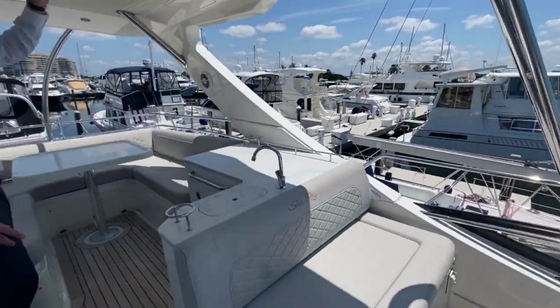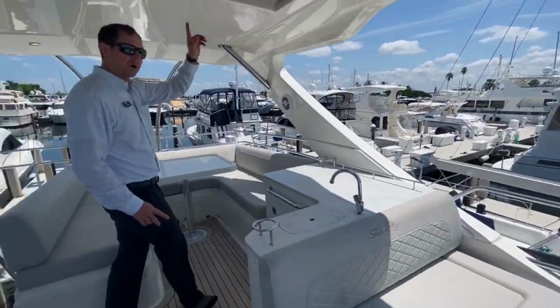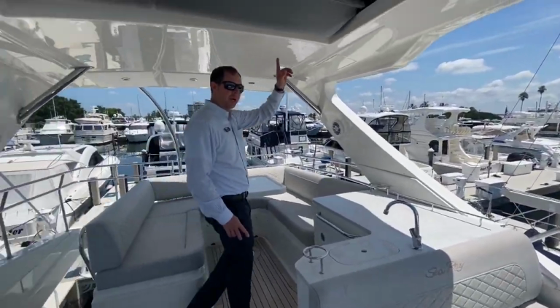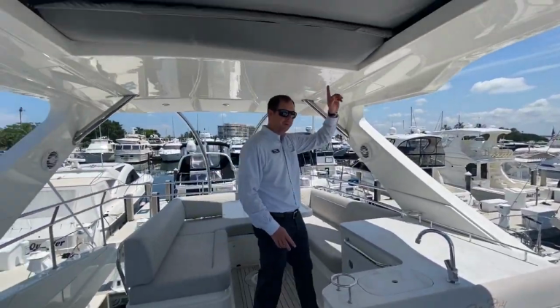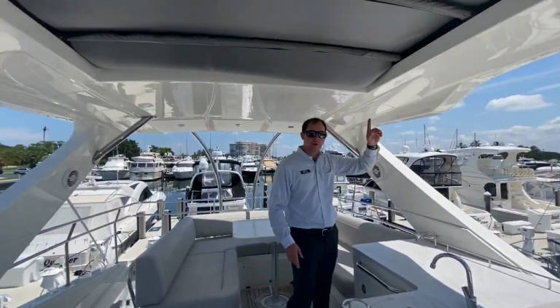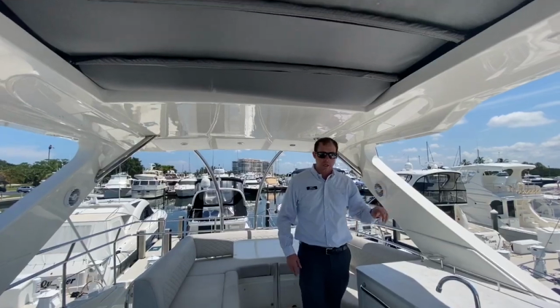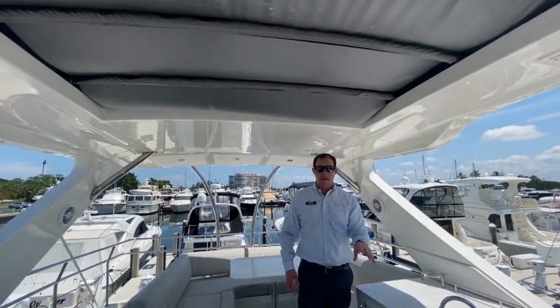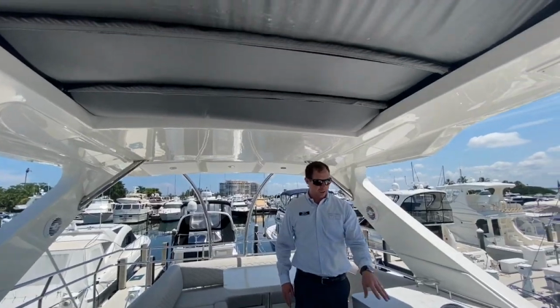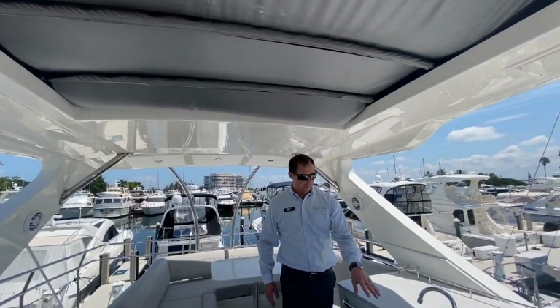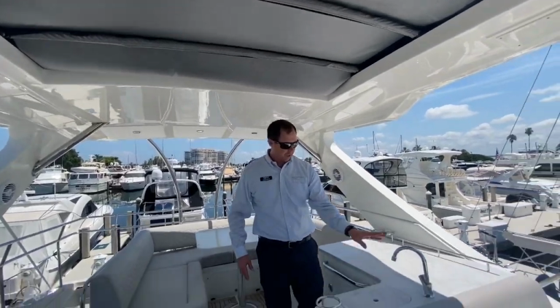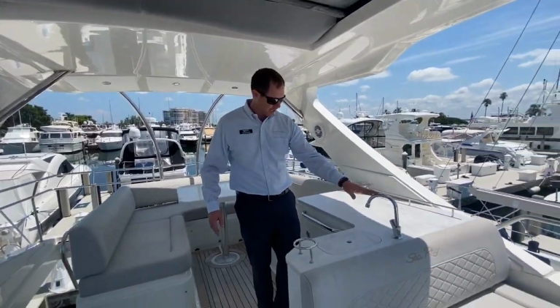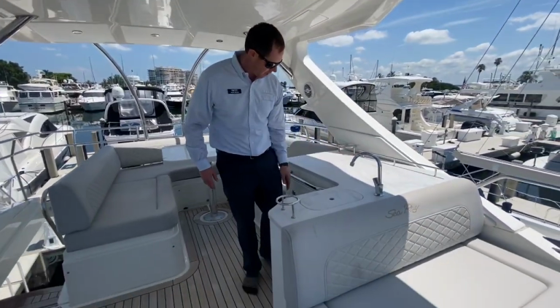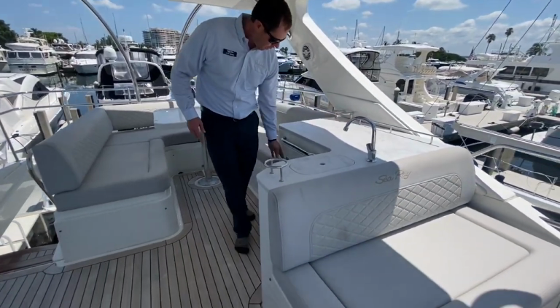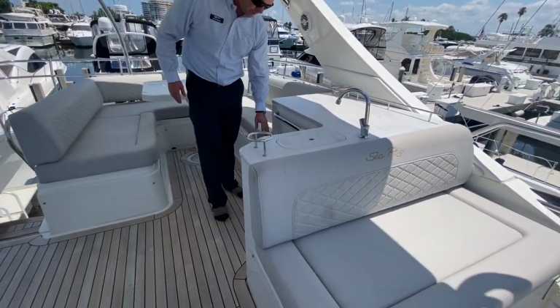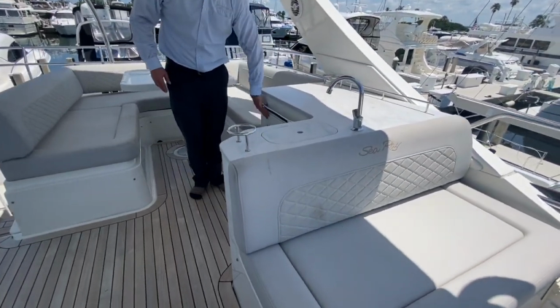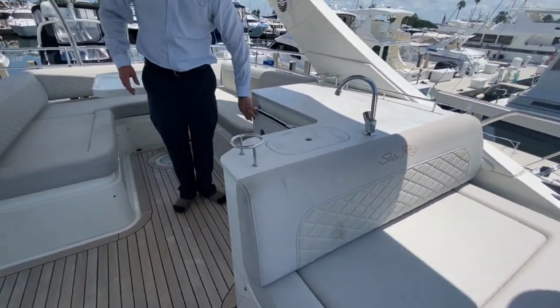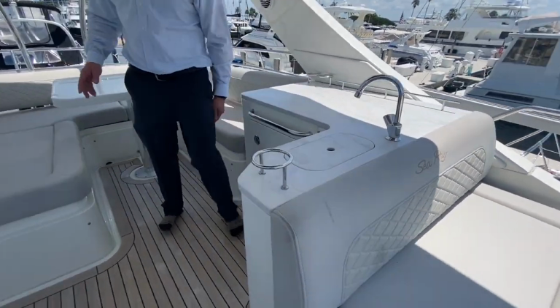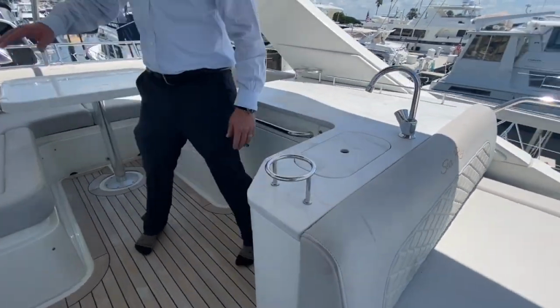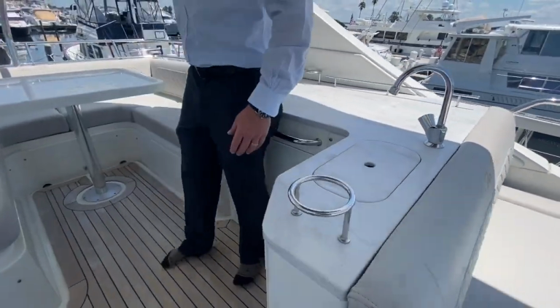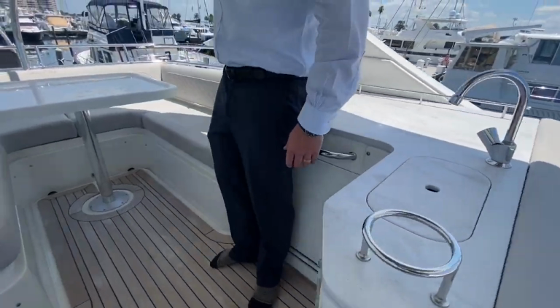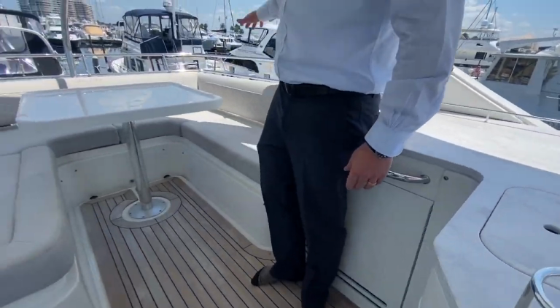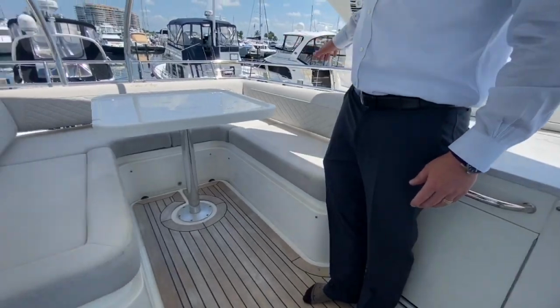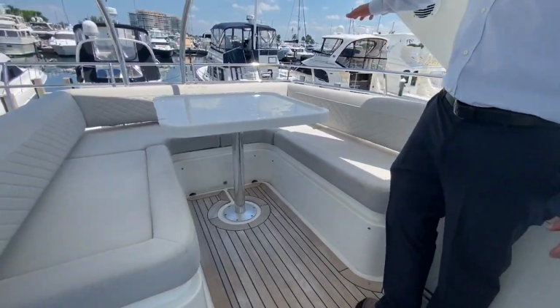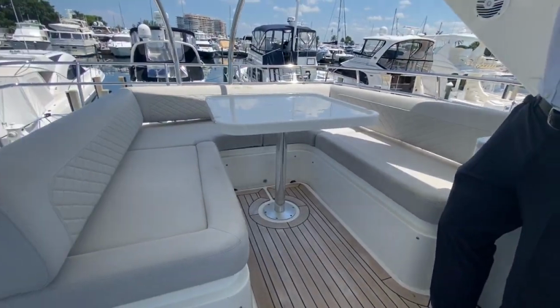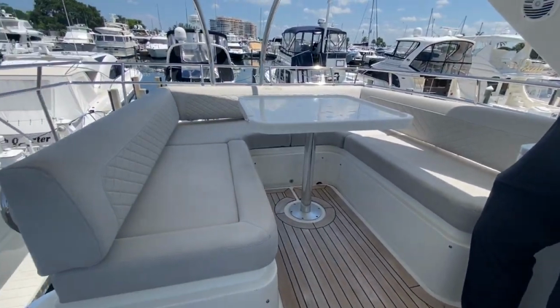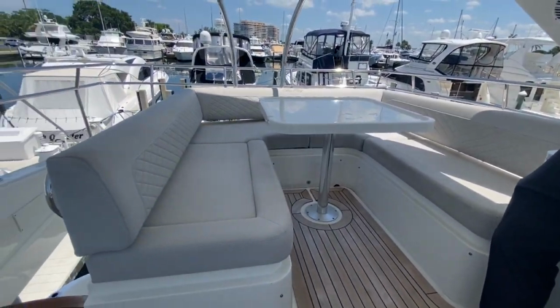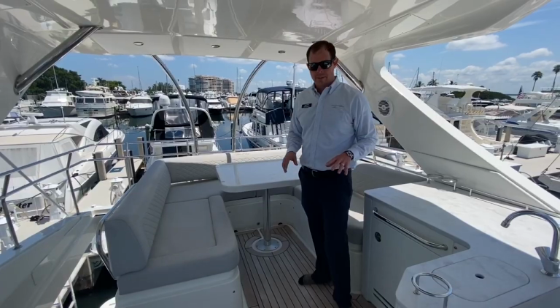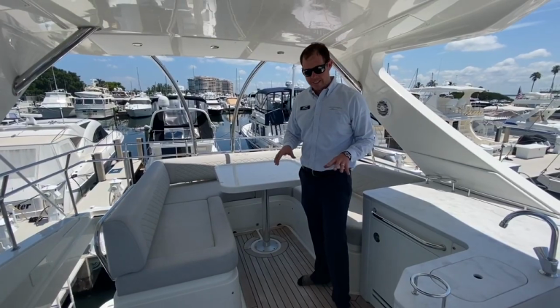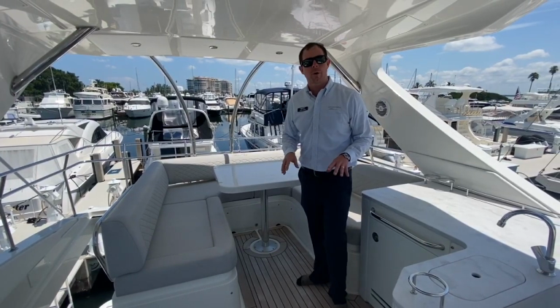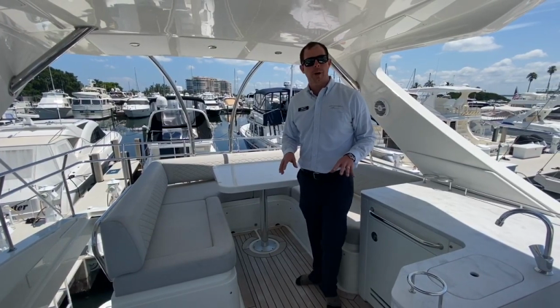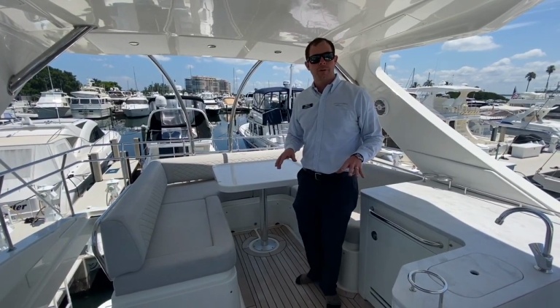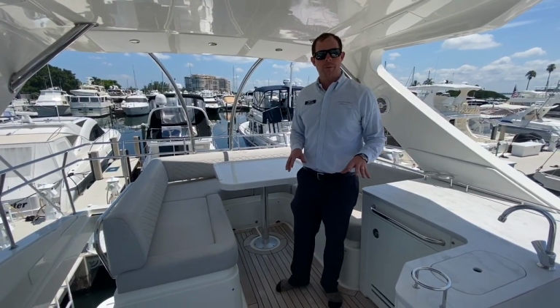There's a sunroof above your head and a nice wet bar here with a sink and refrigerator. Lots of seating here, and teak flooring up here on the flybridge.